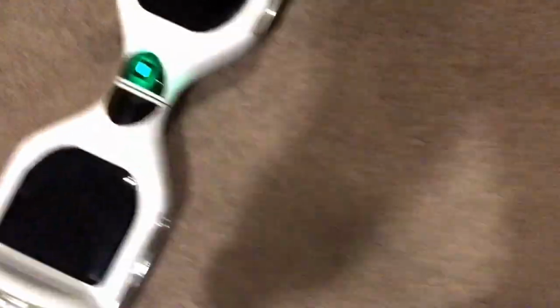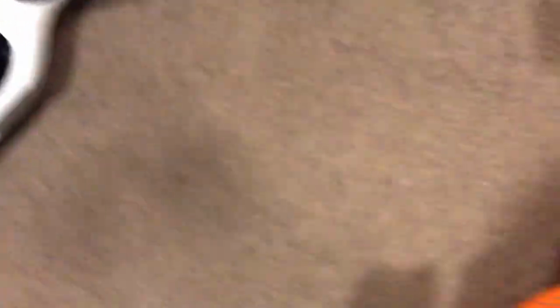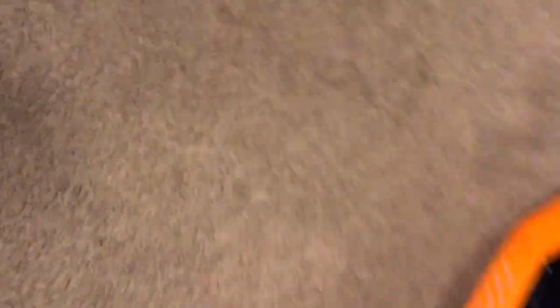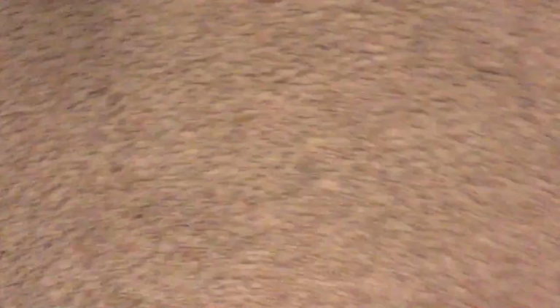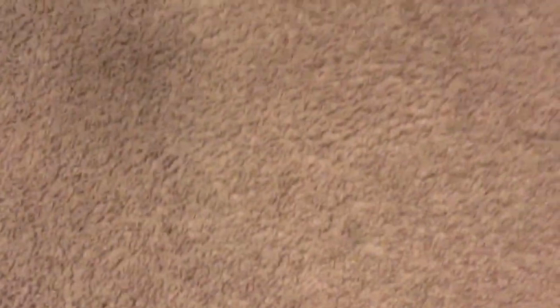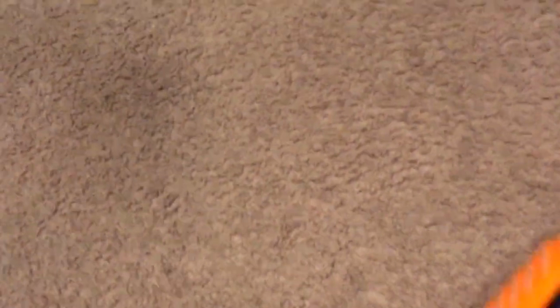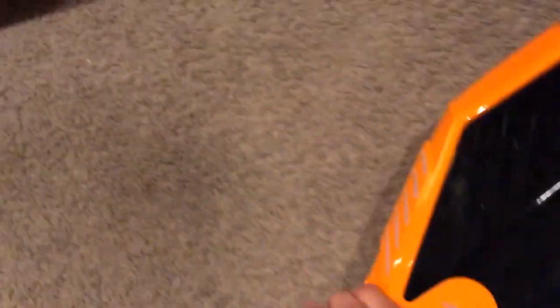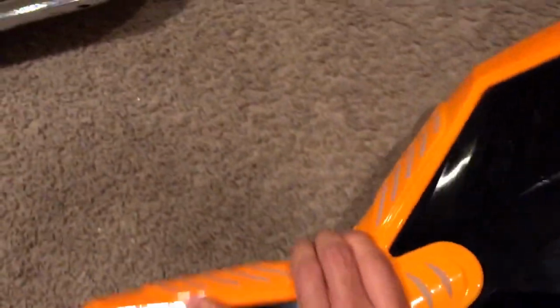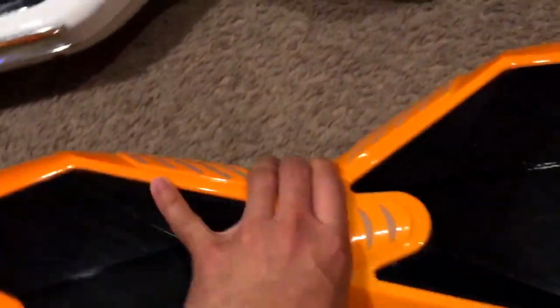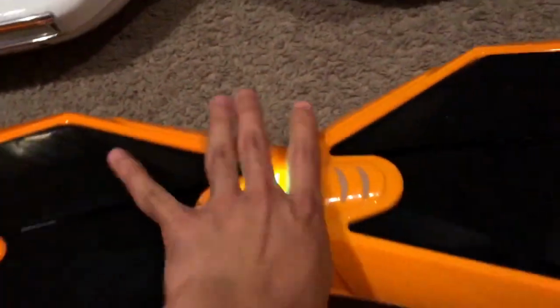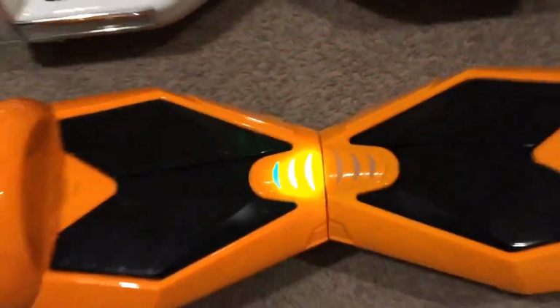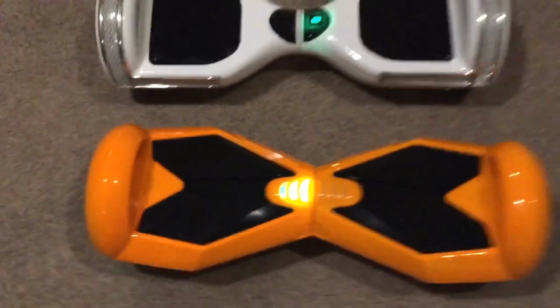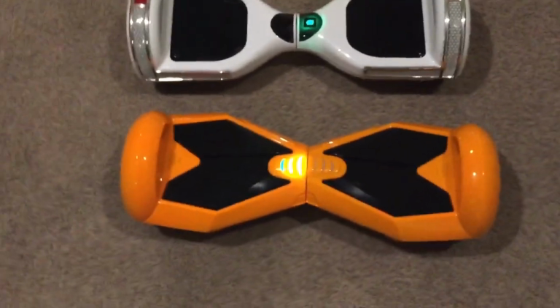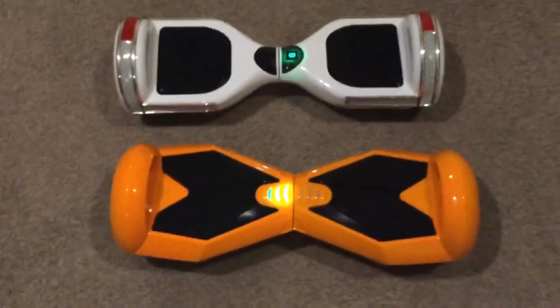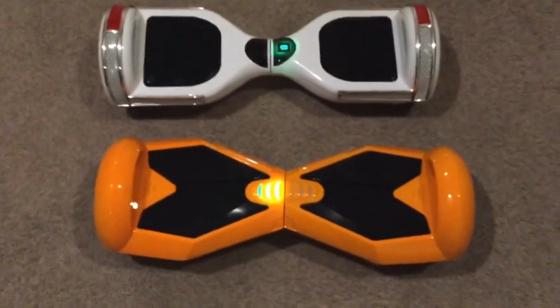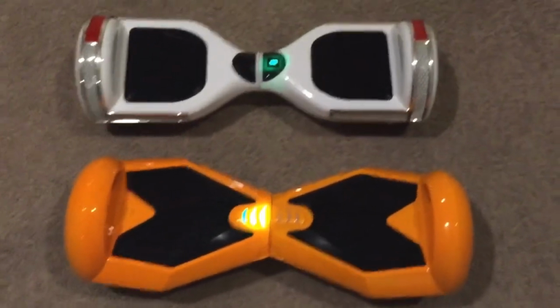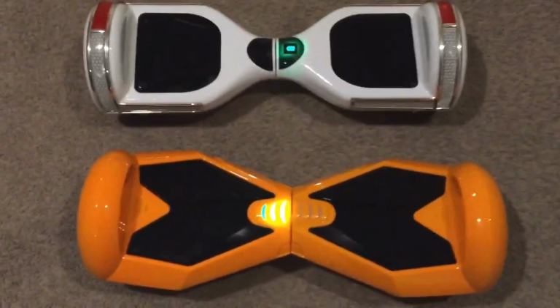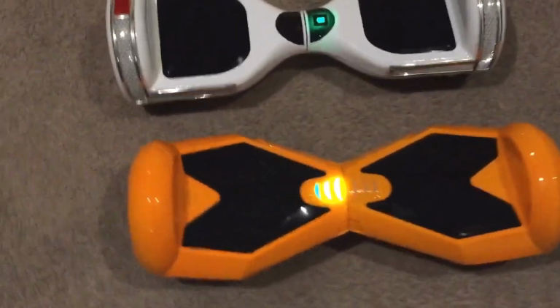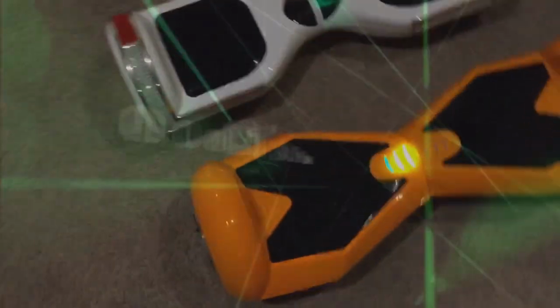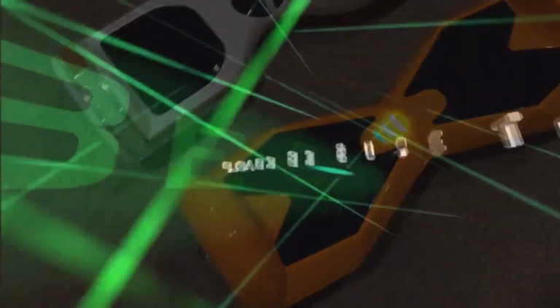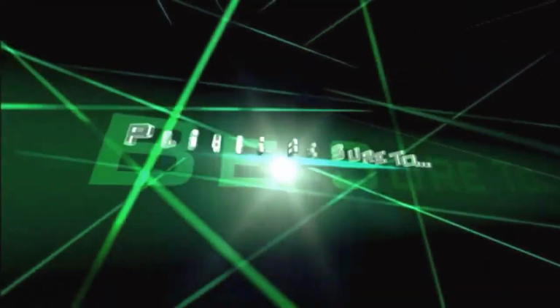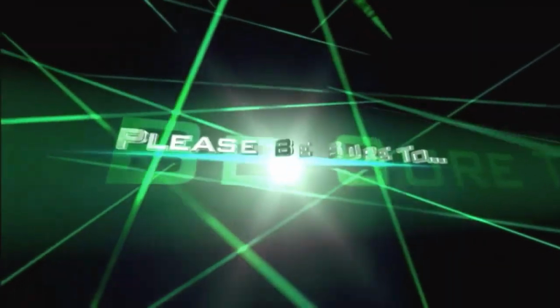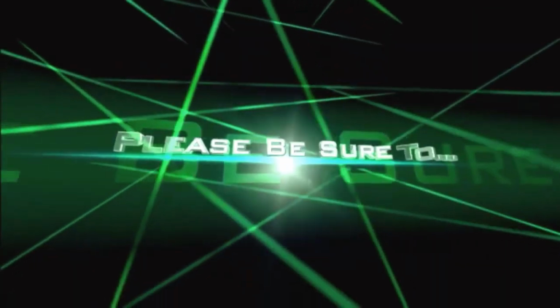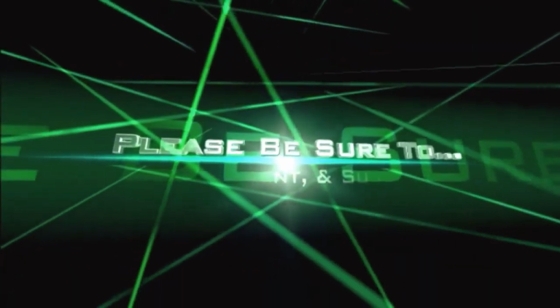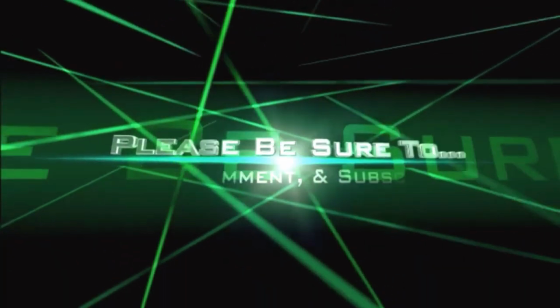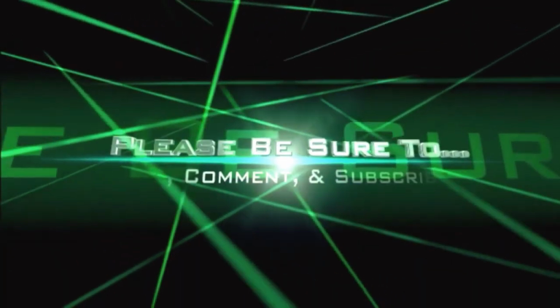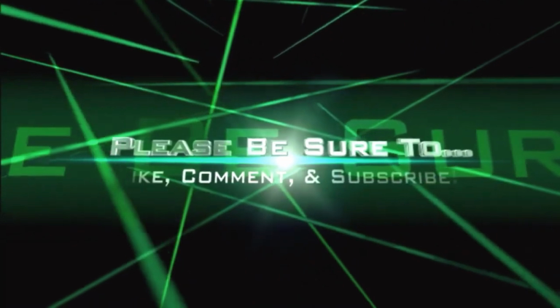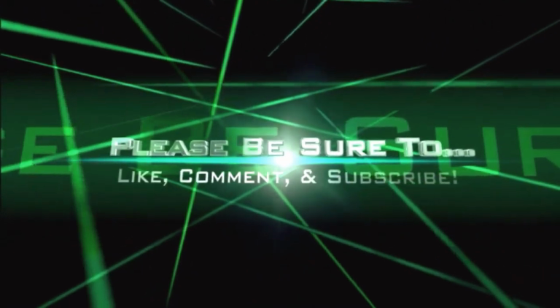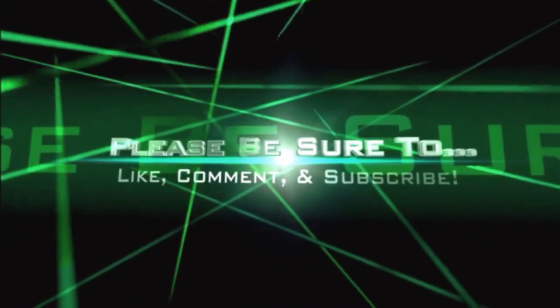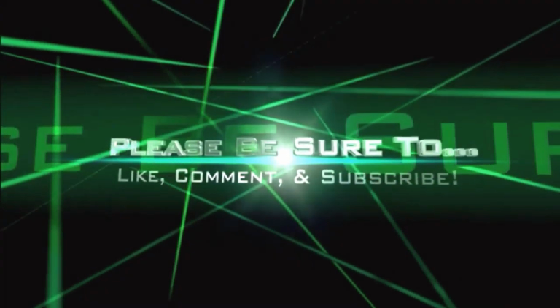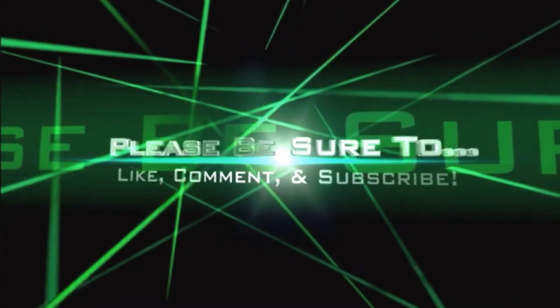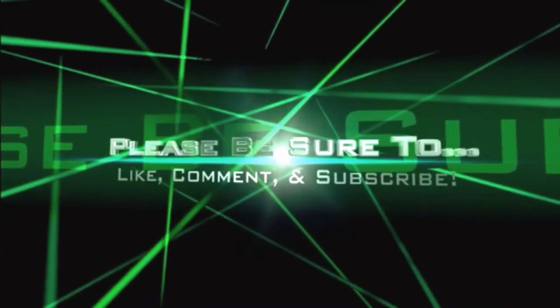If you have any questions about any of these self-balancing hoverboards or segways, definitely comment below. Please be sure to like, comment, and subscribe. And as always, thank you all for watching.